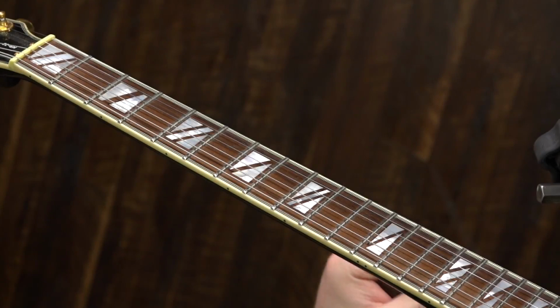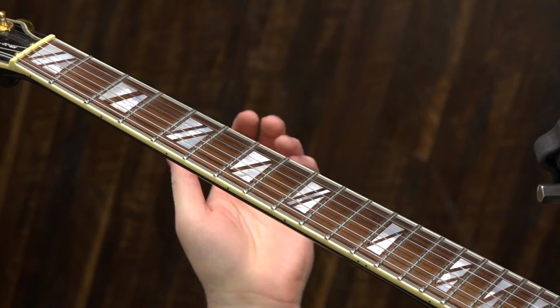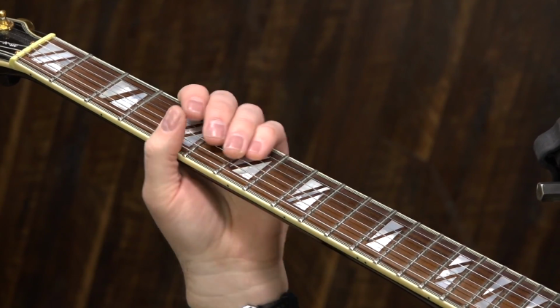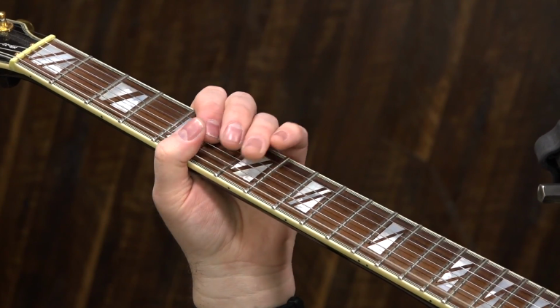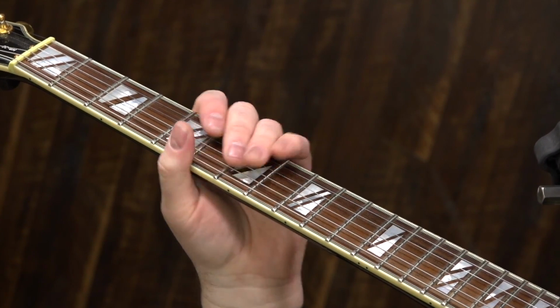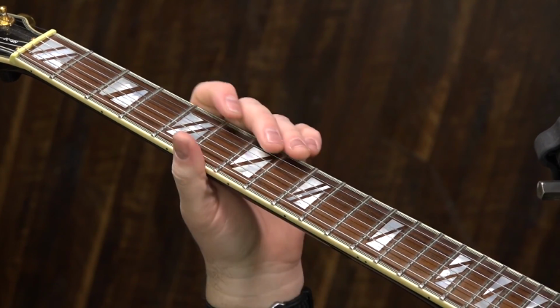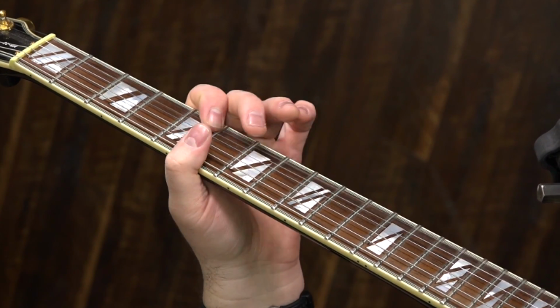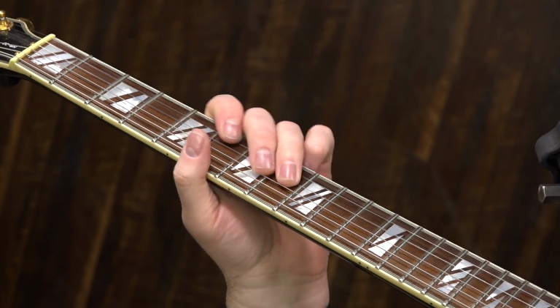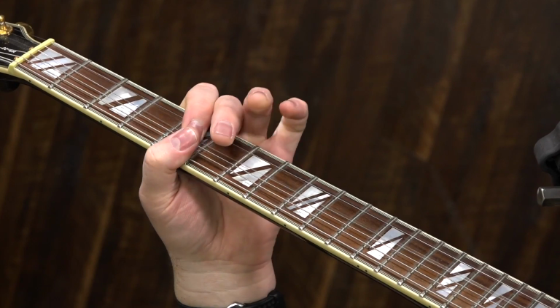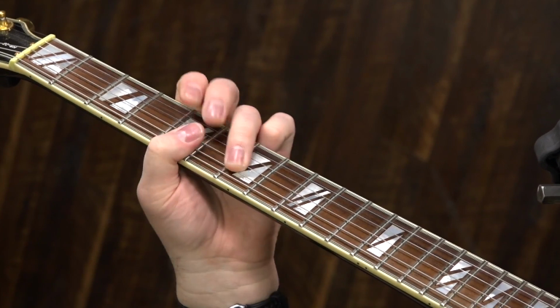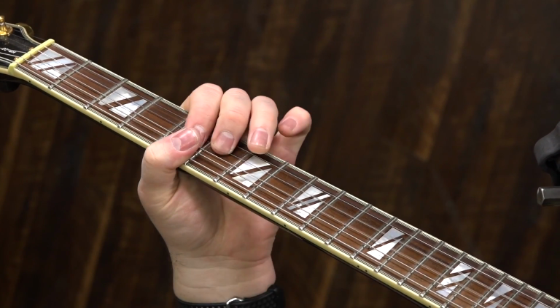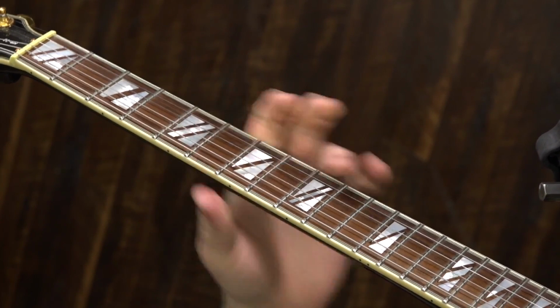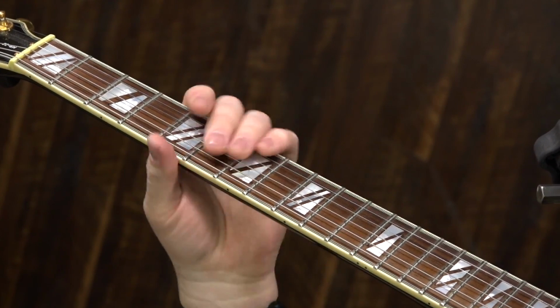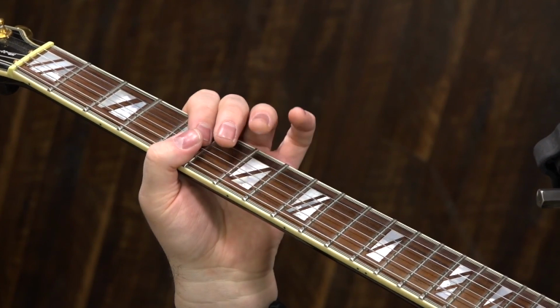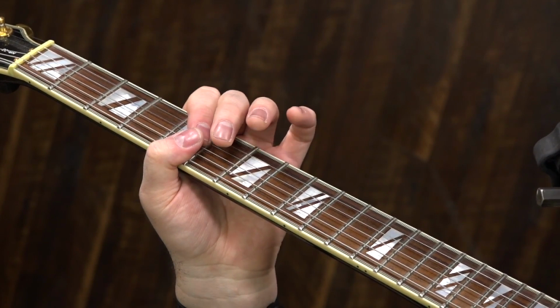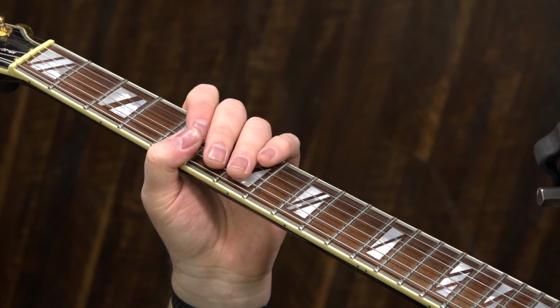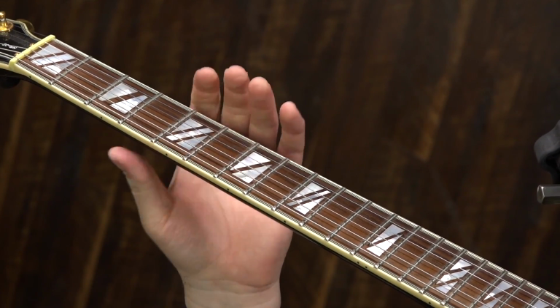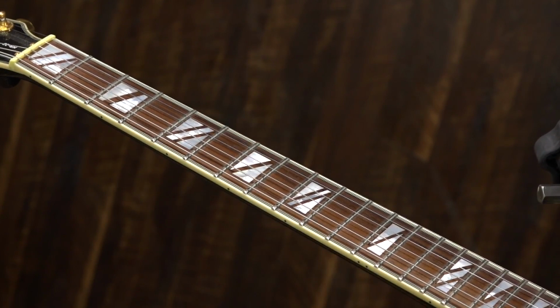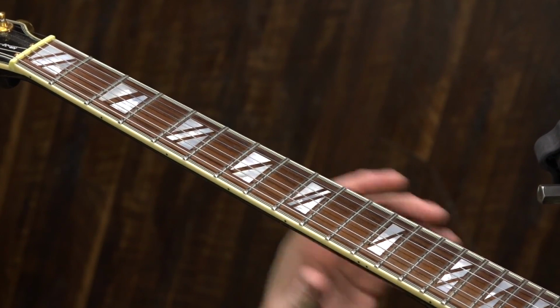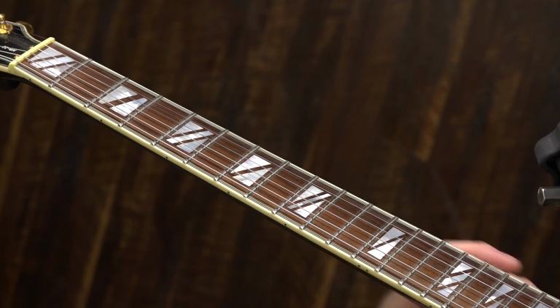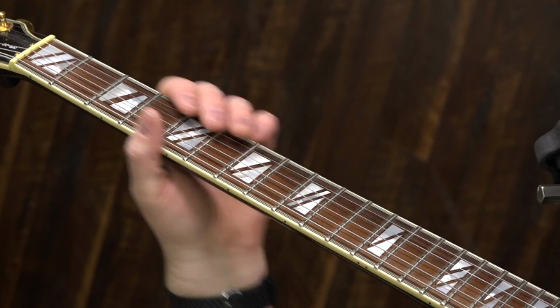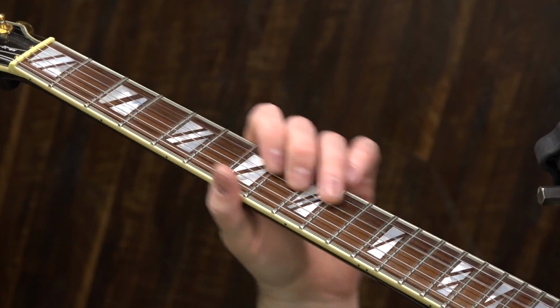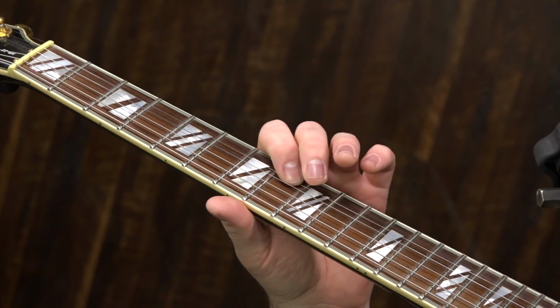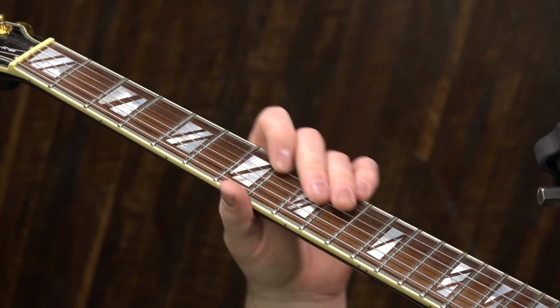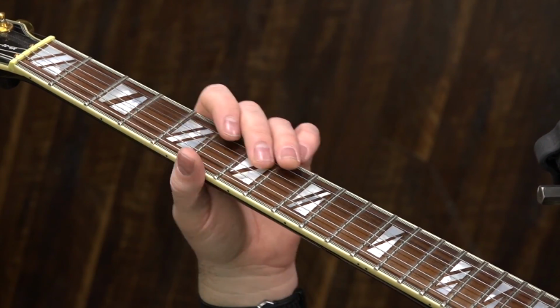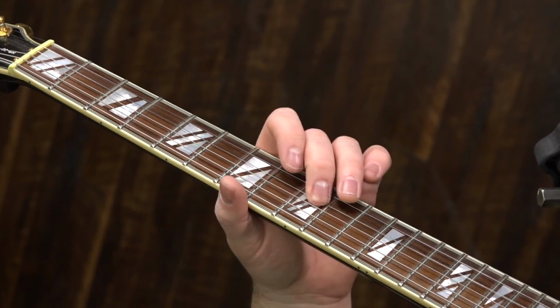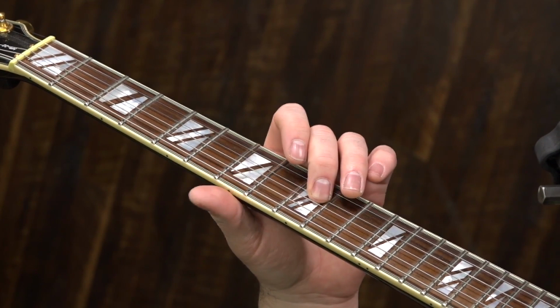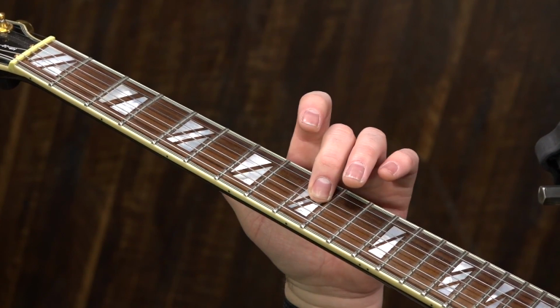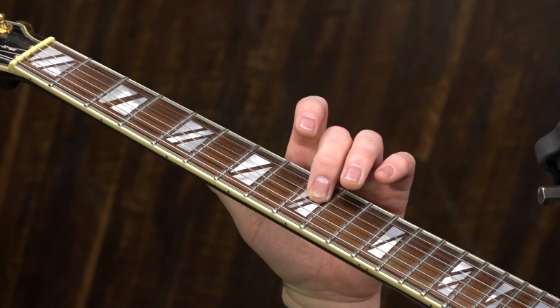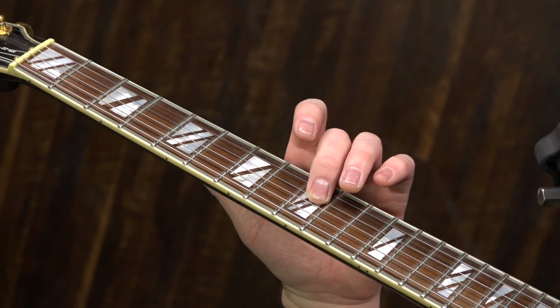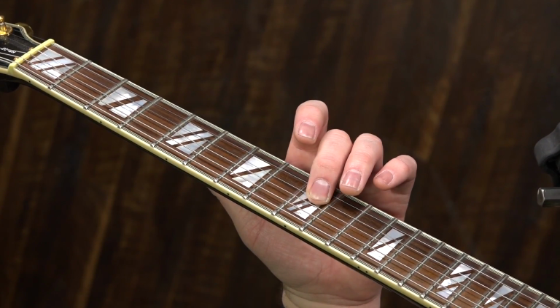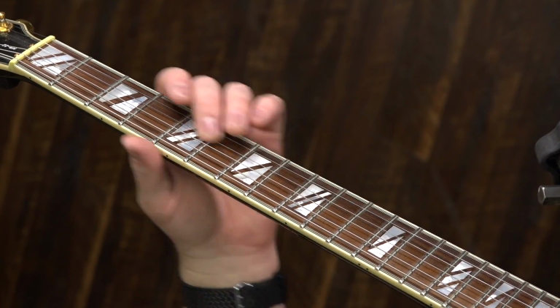Just to set up where we're at: in the key of A, our one box sits right here at the root fret. We are in standard tuning. To start this lick, you want to slide up to the ninth fret of the G string.